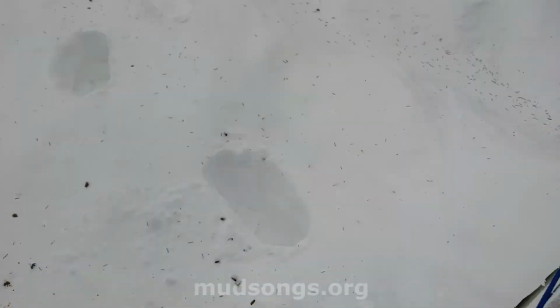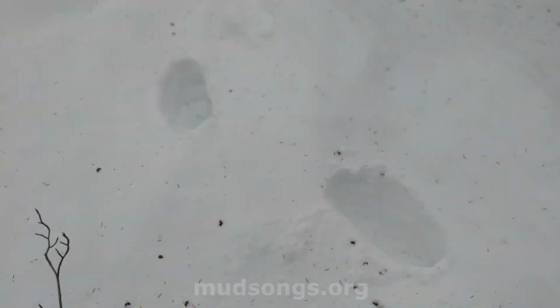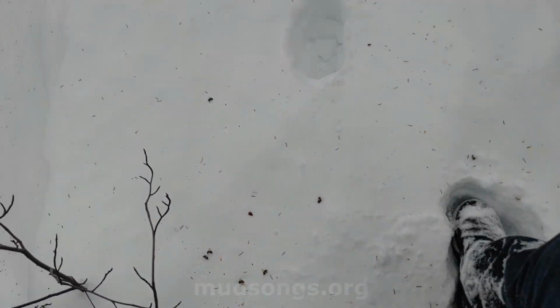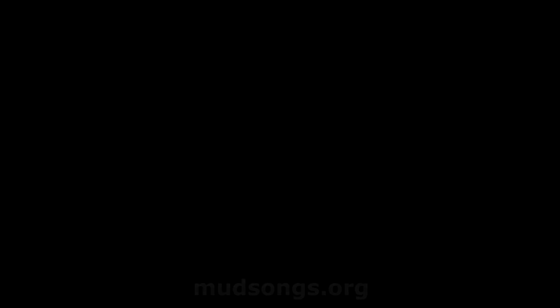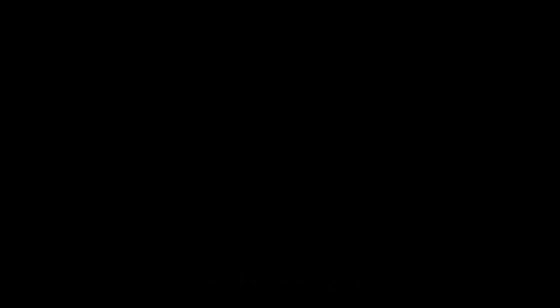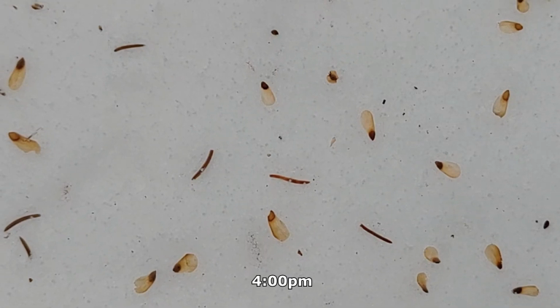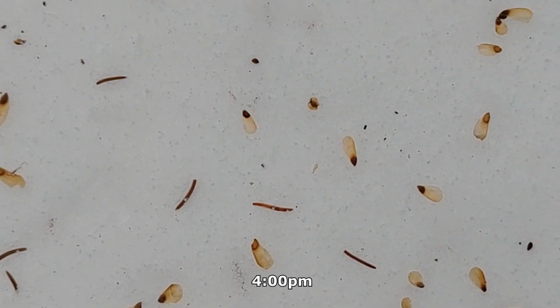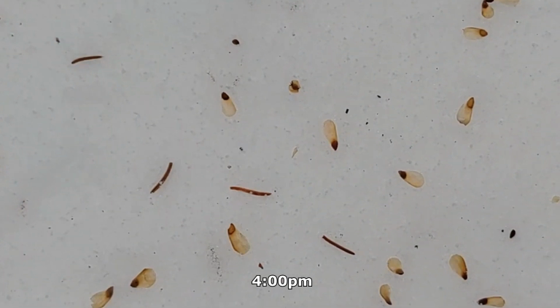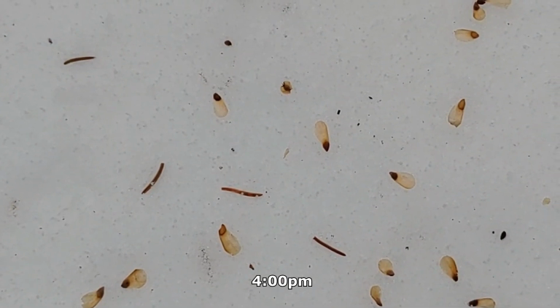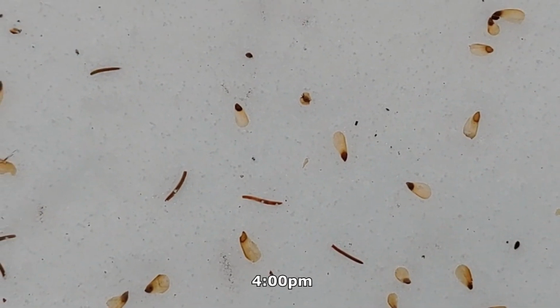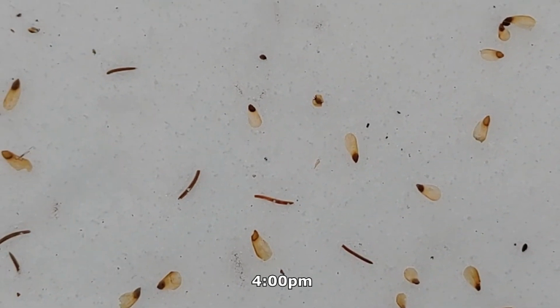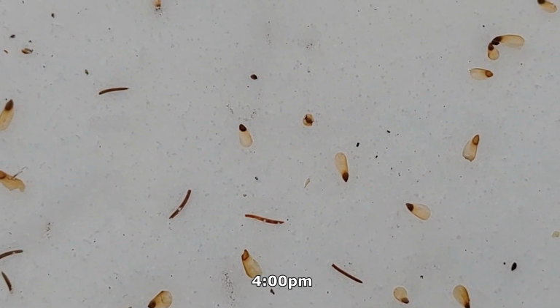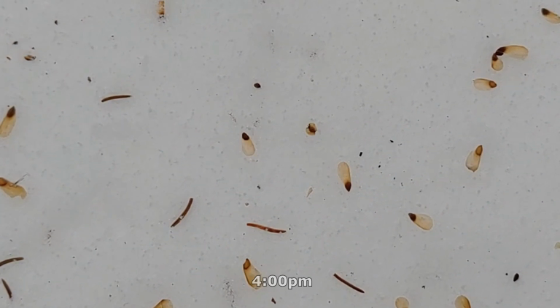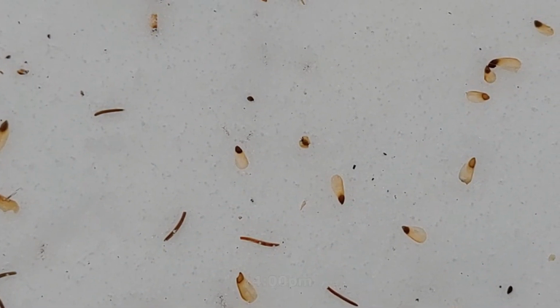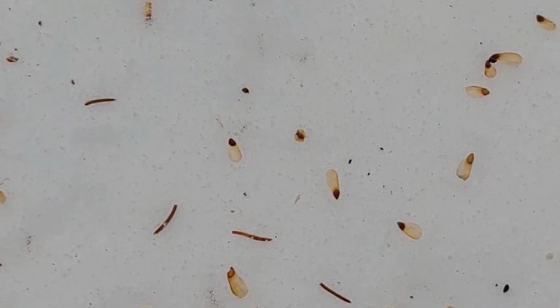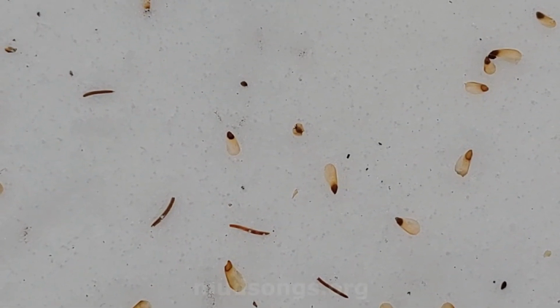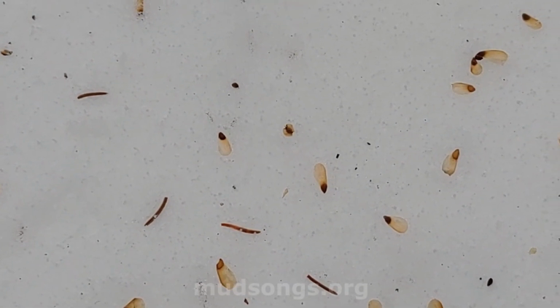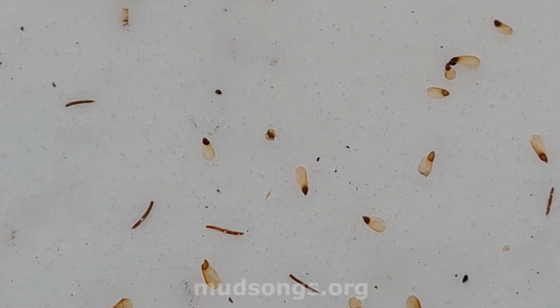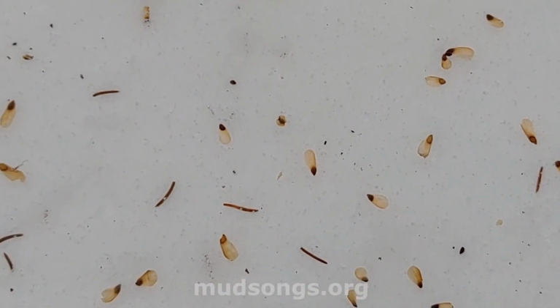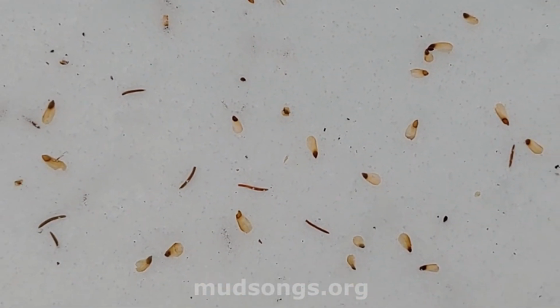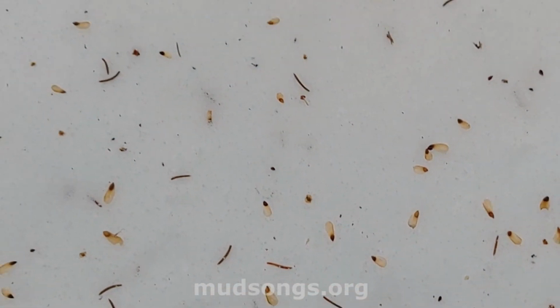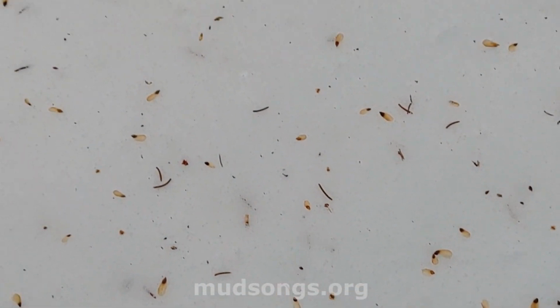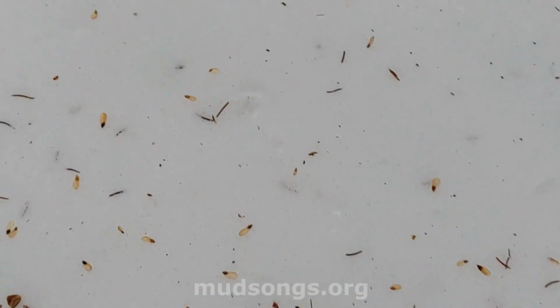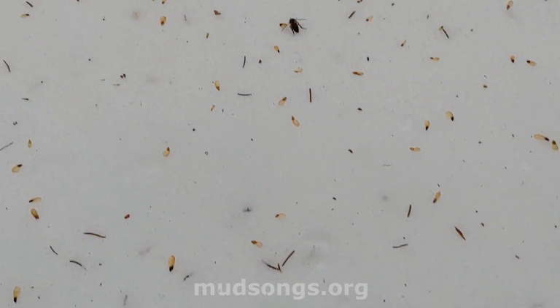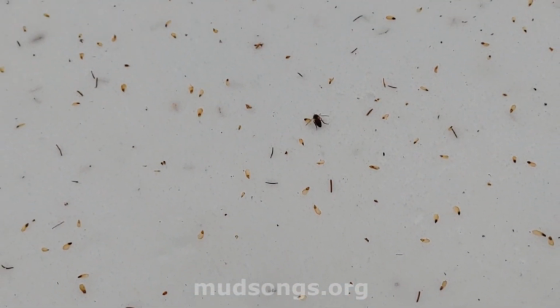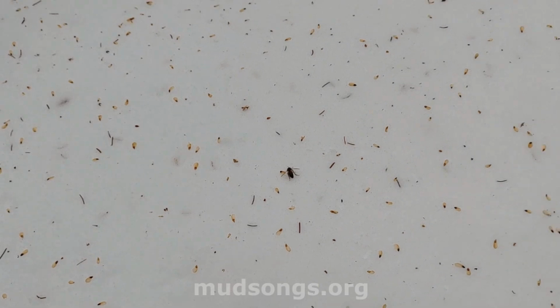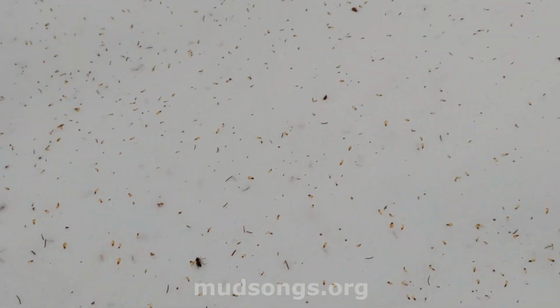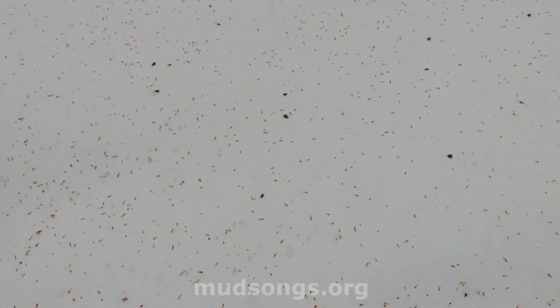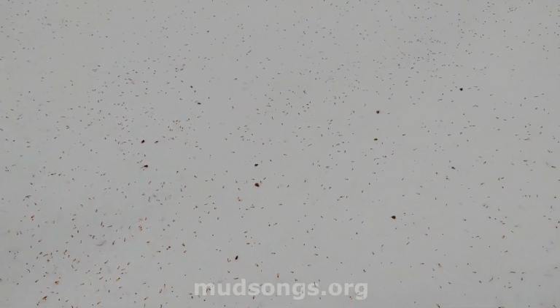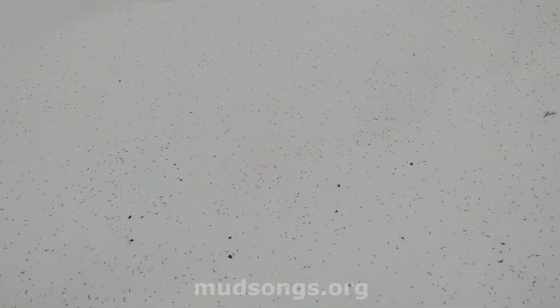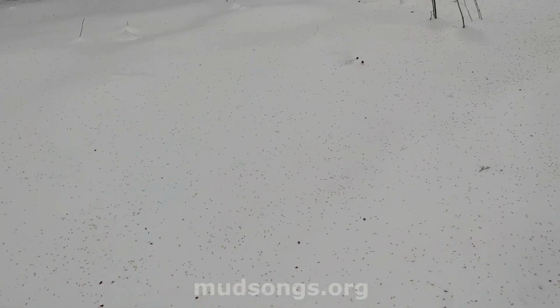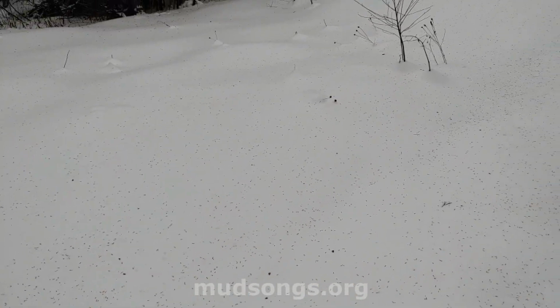These are the seeds from spruce trees, and that's a dead bee right there. Lots of seeds falling.